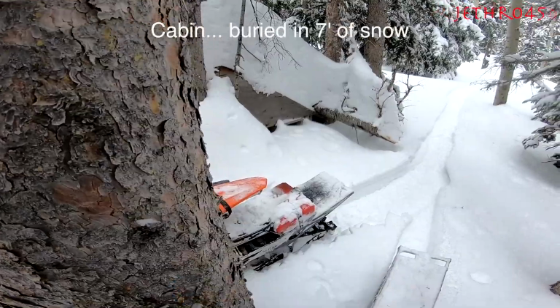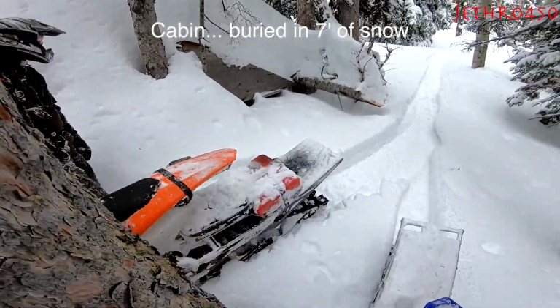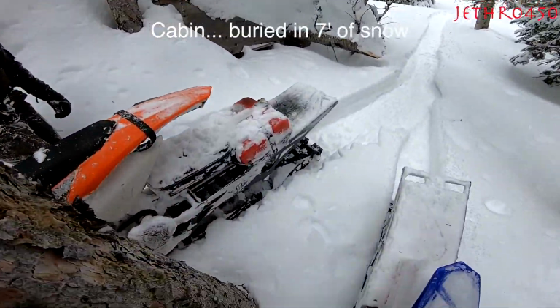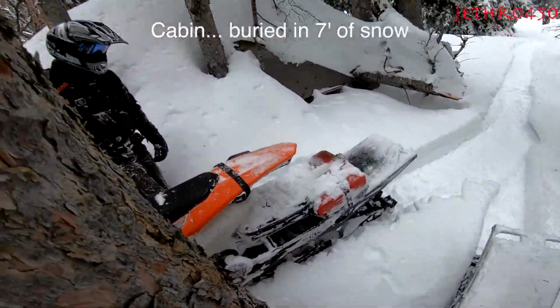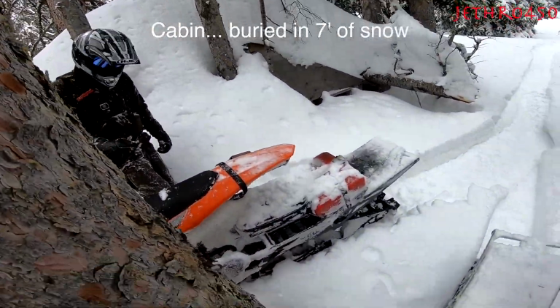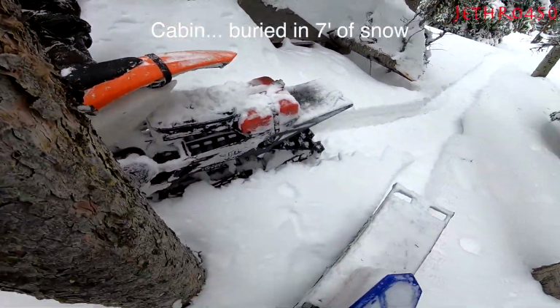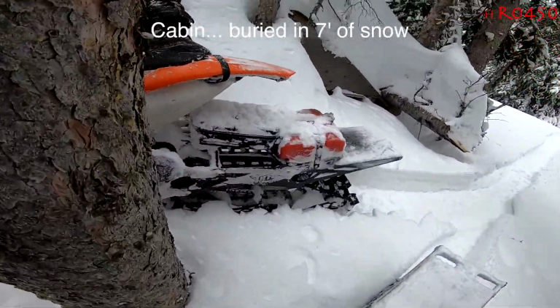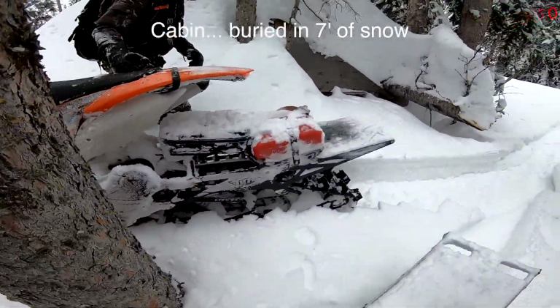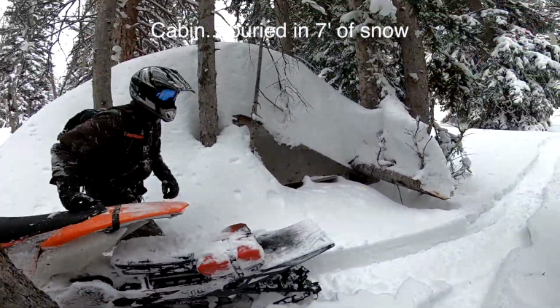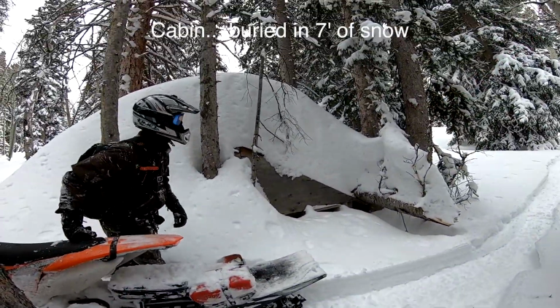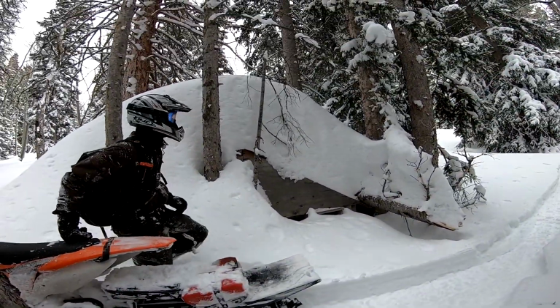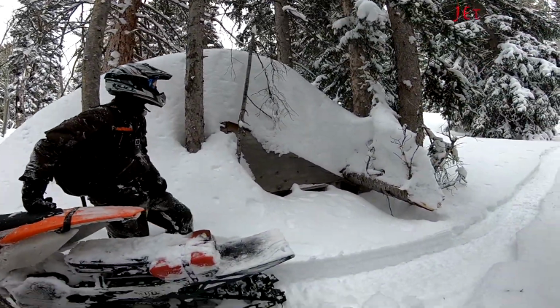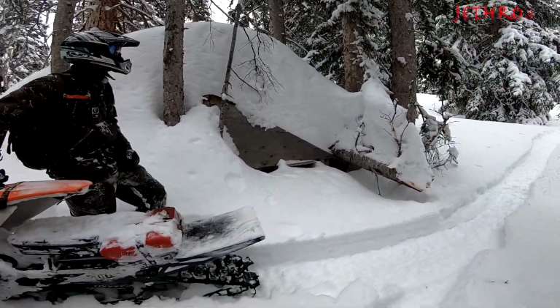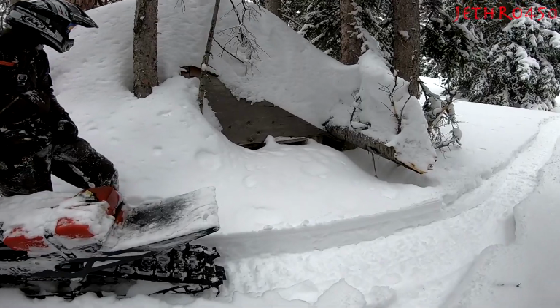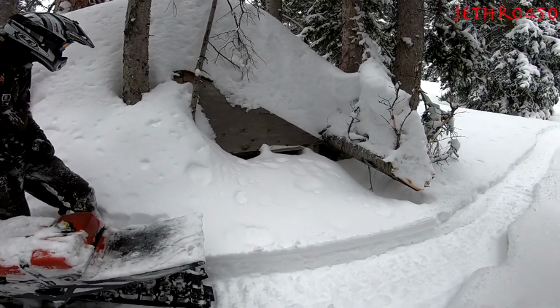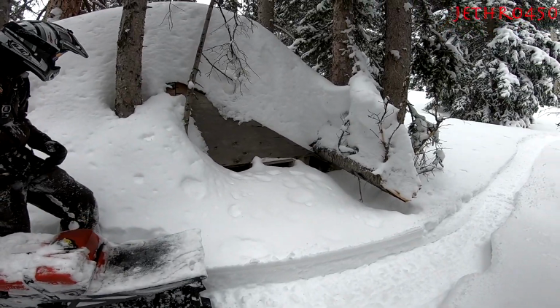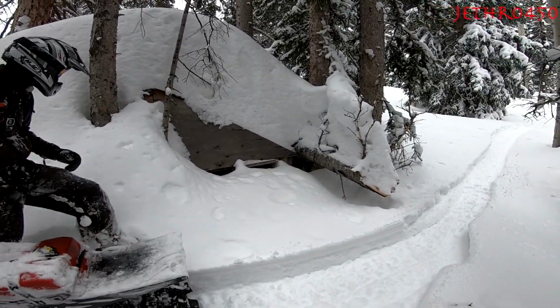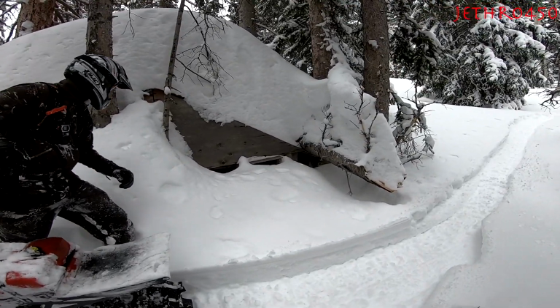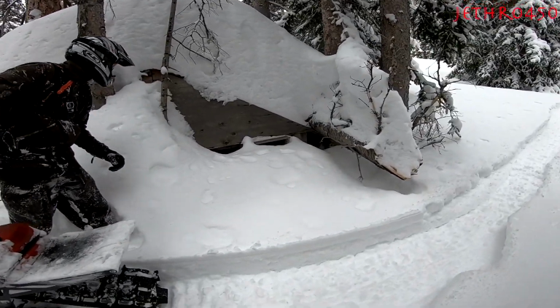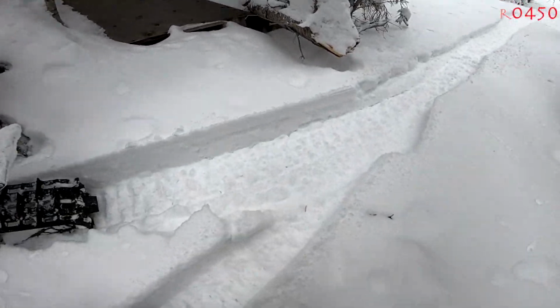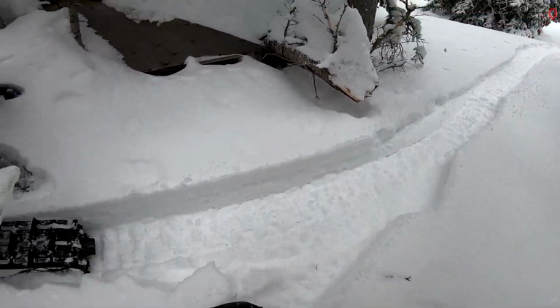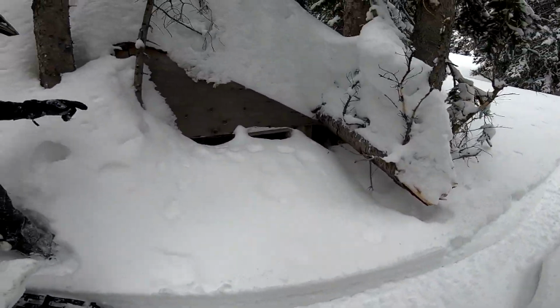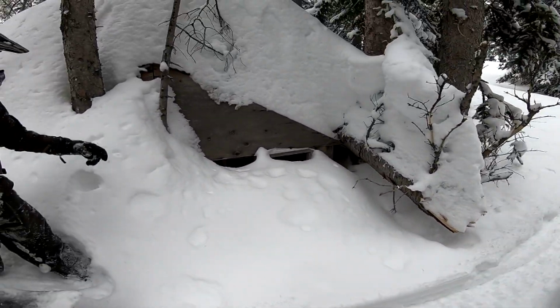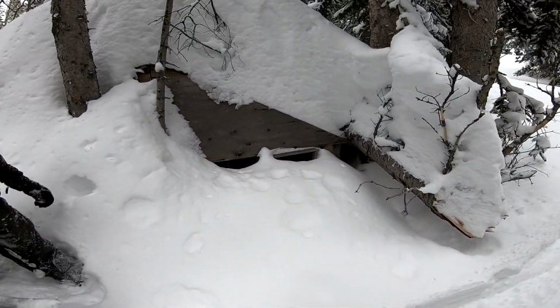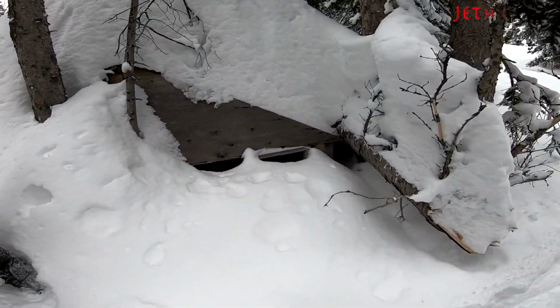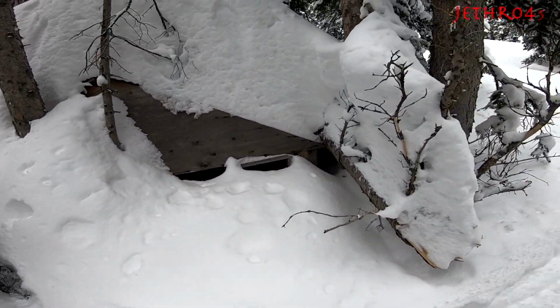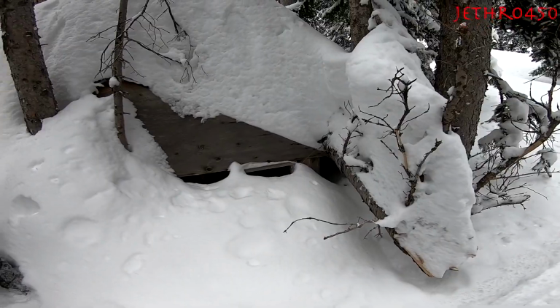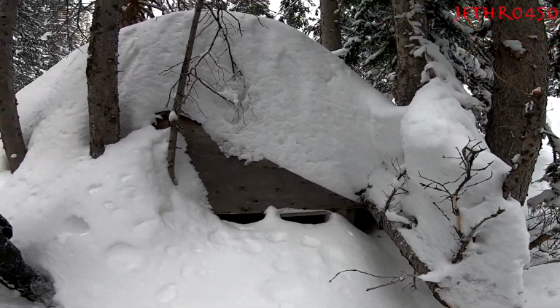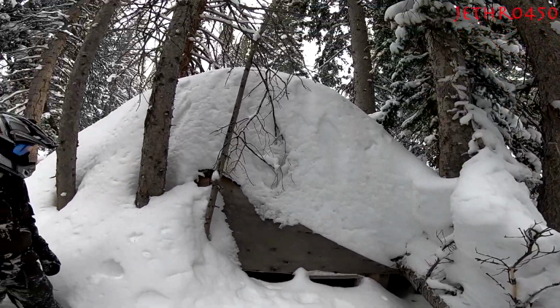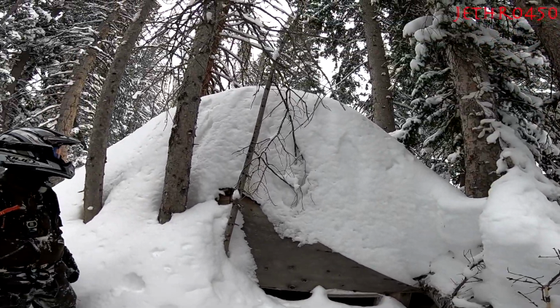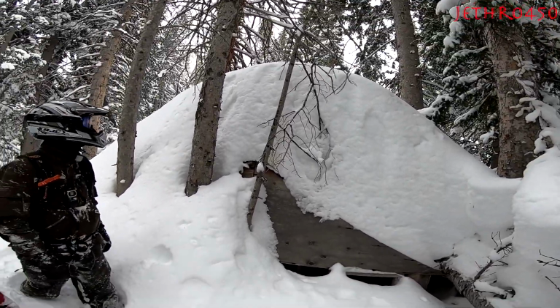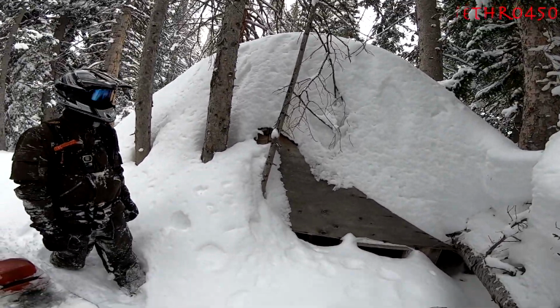I just looked for the big pile of snow. Holy cow. That's the door? Yeah. Wow. That's awesome.